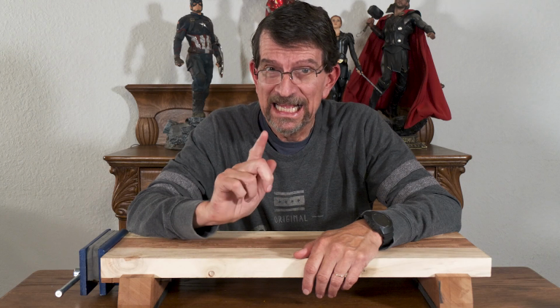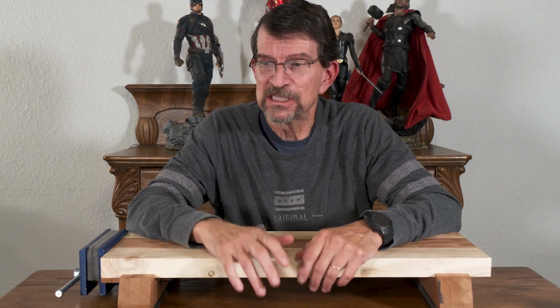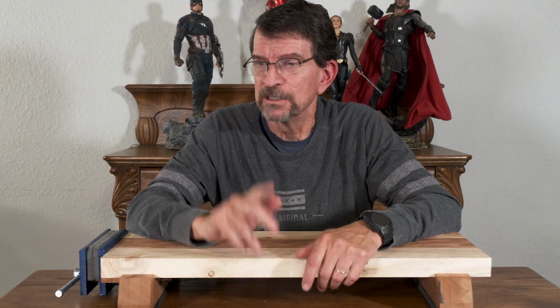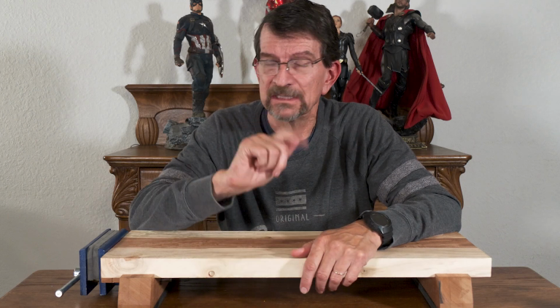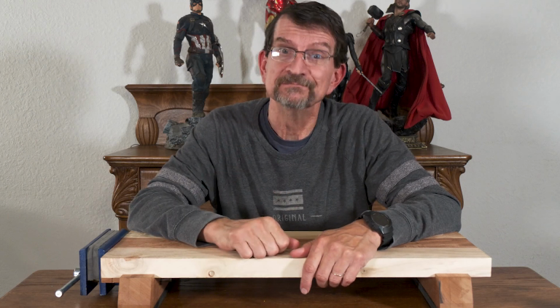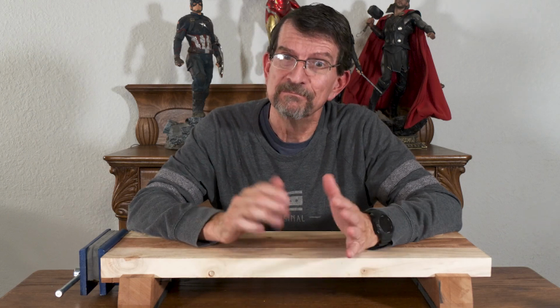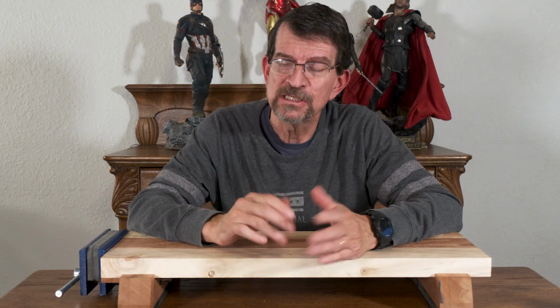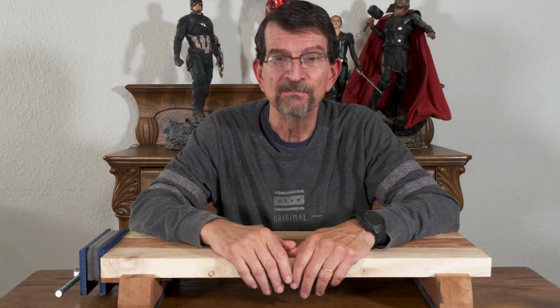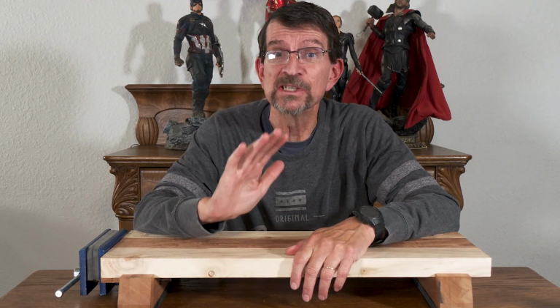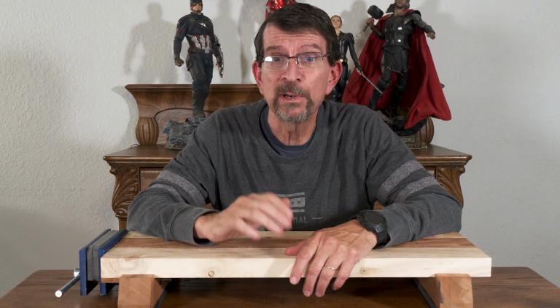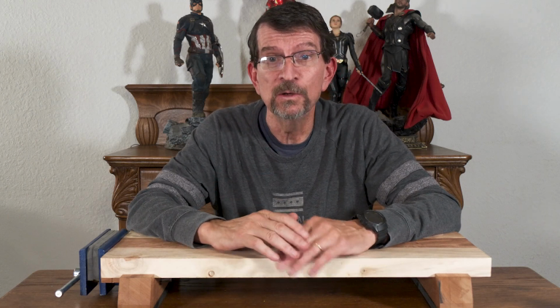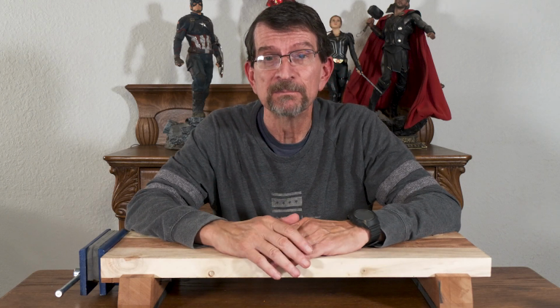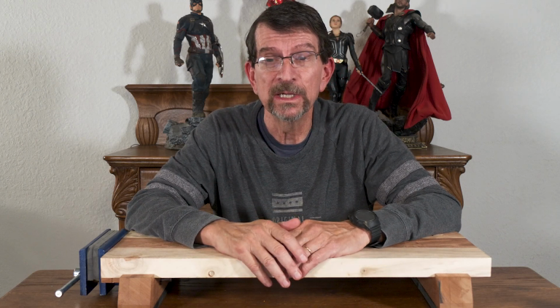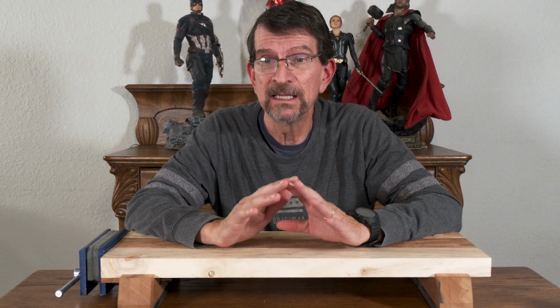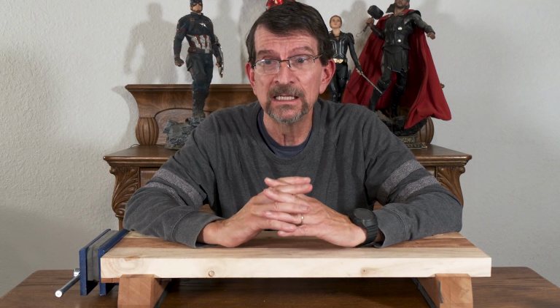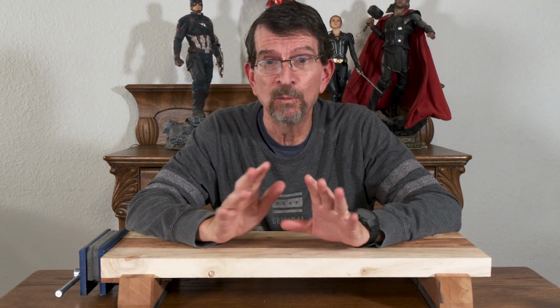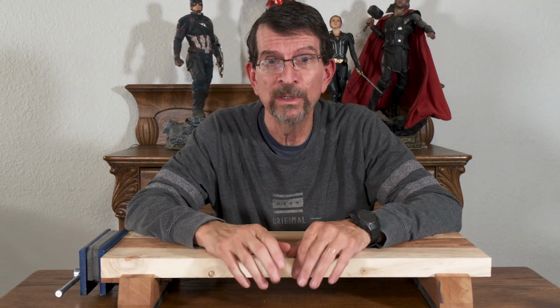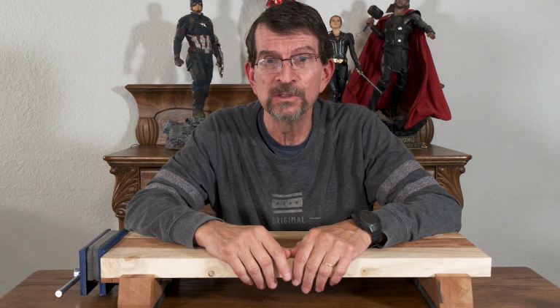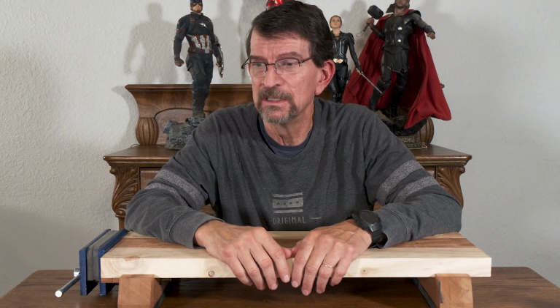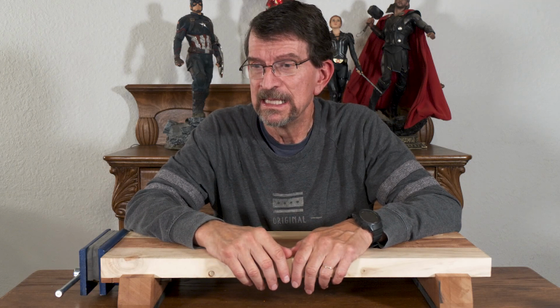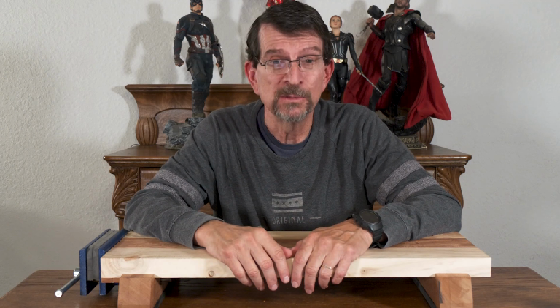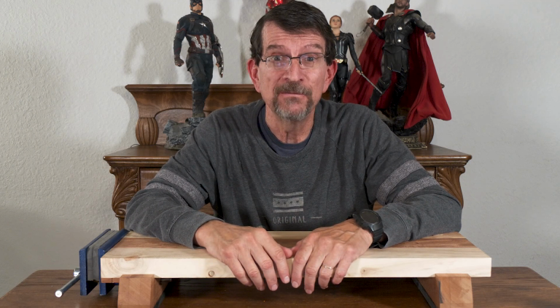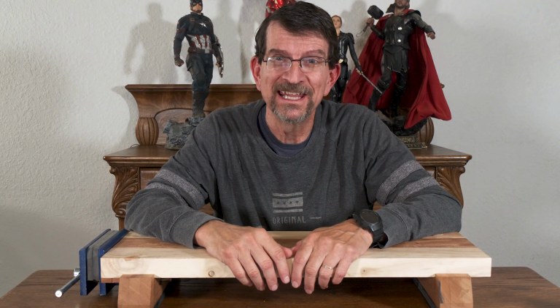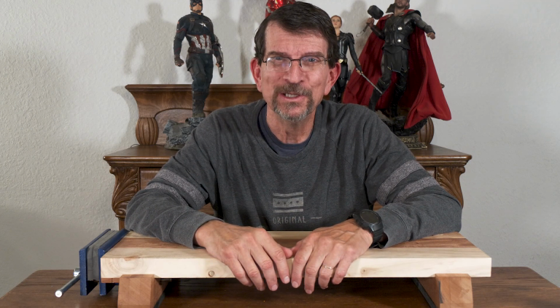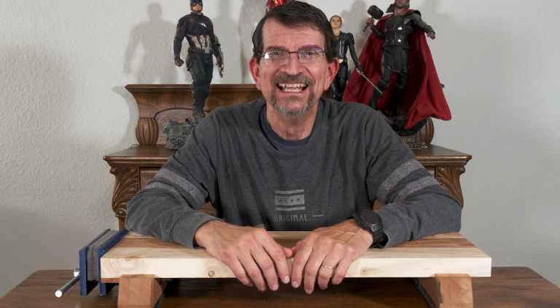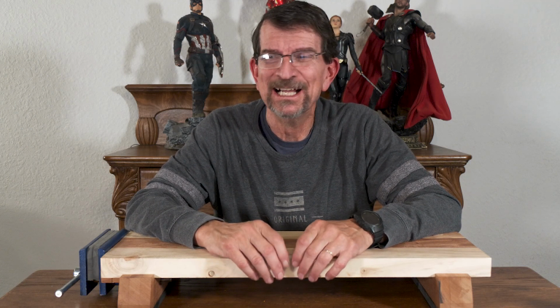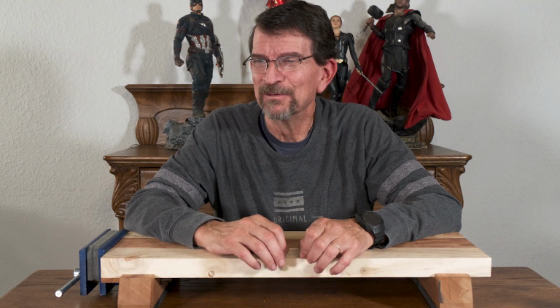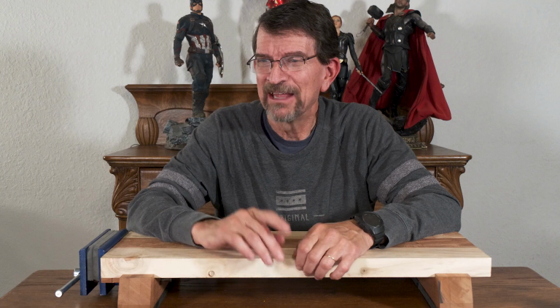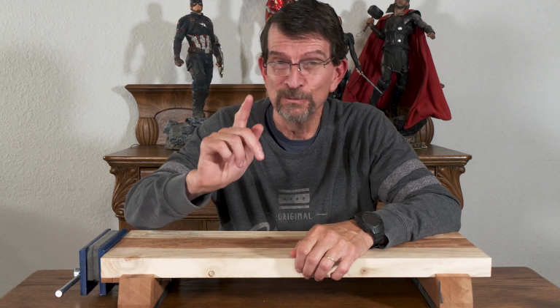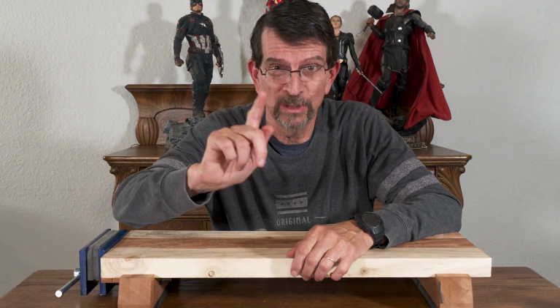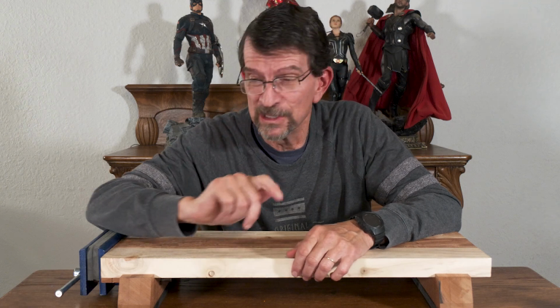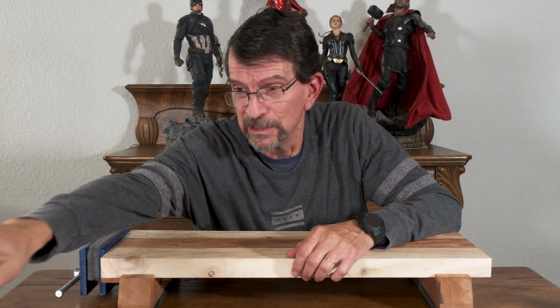I have a solution — maybe a solution. And this is a preview, by the way. I won't go into how to do it, assuming I figure out how to do what I'm going to show you.